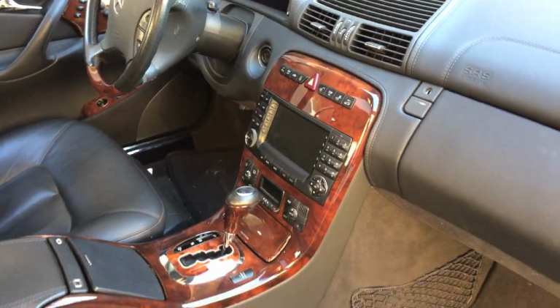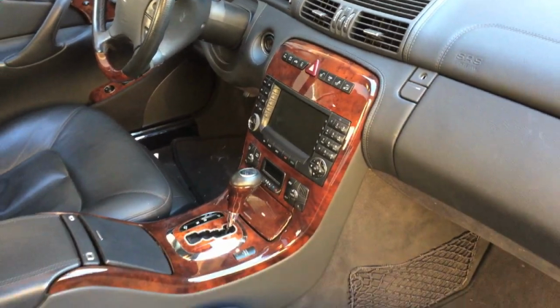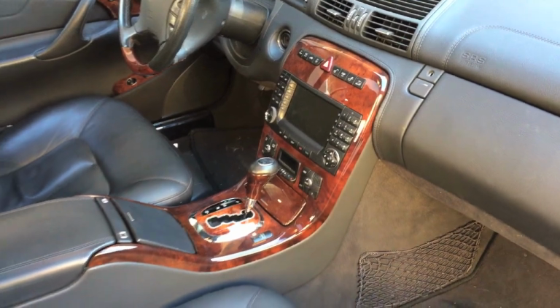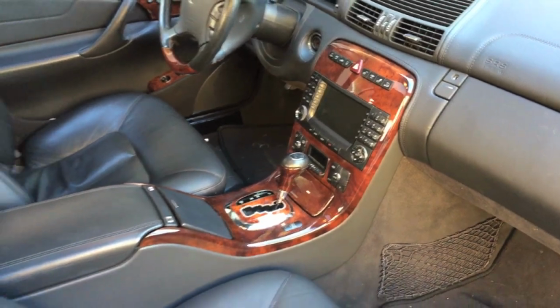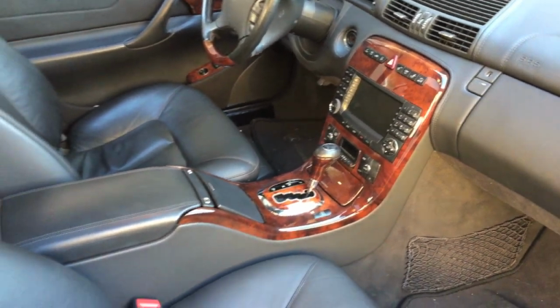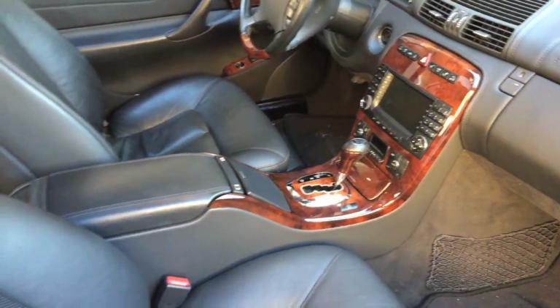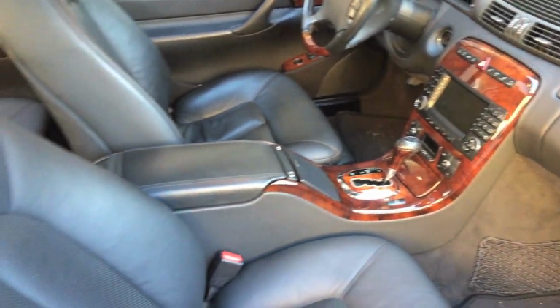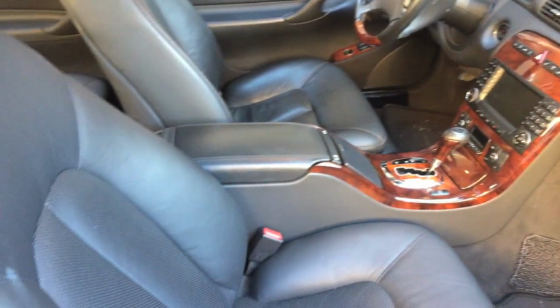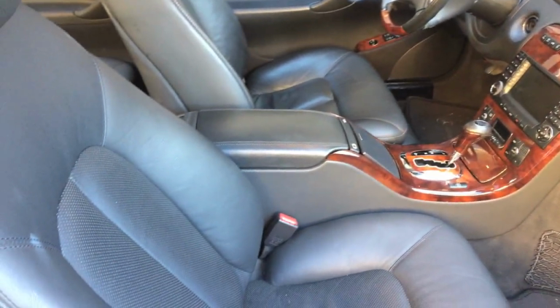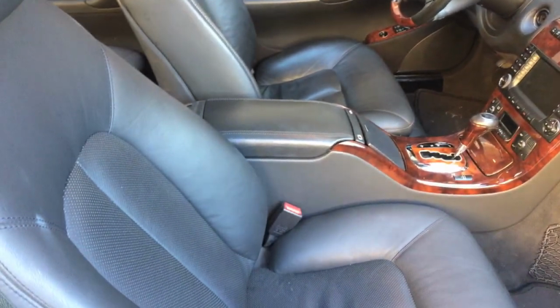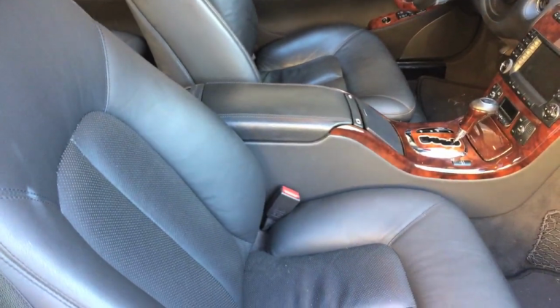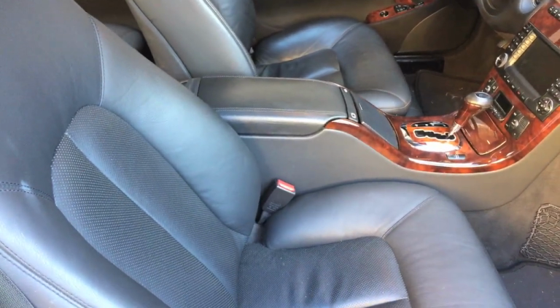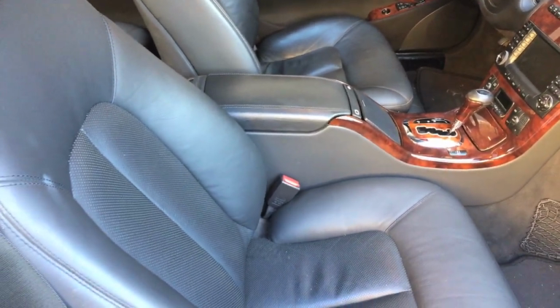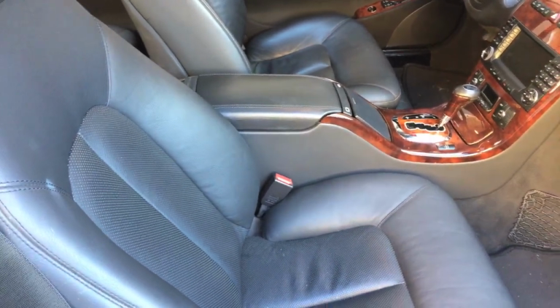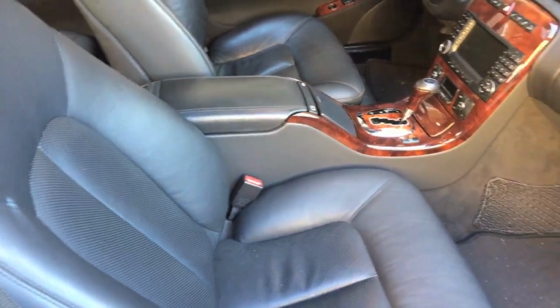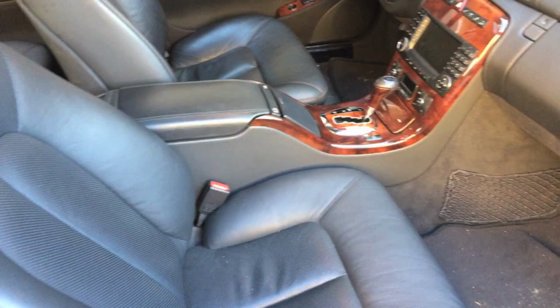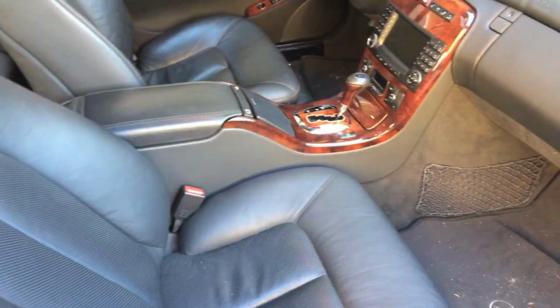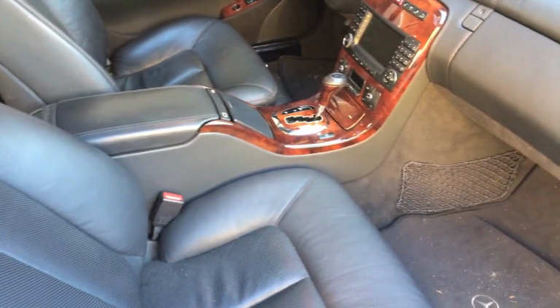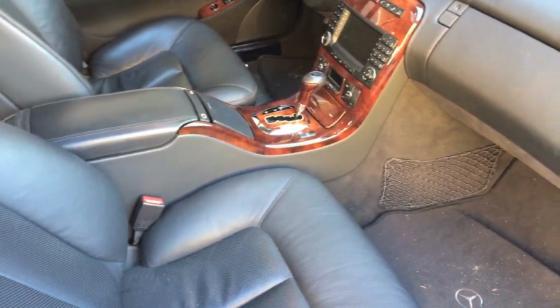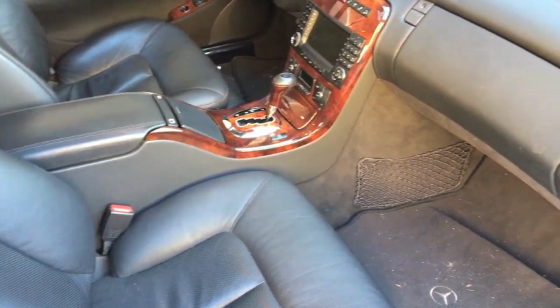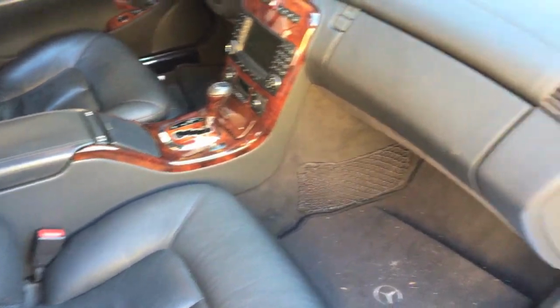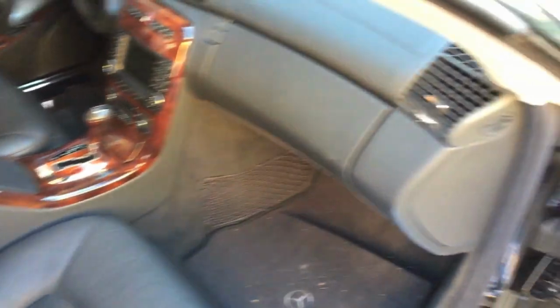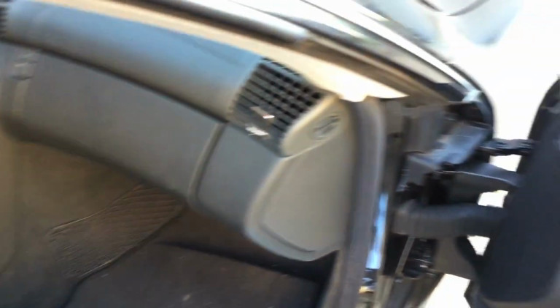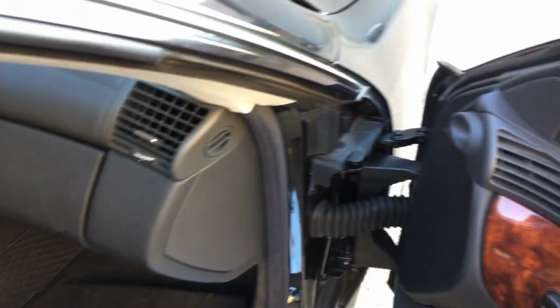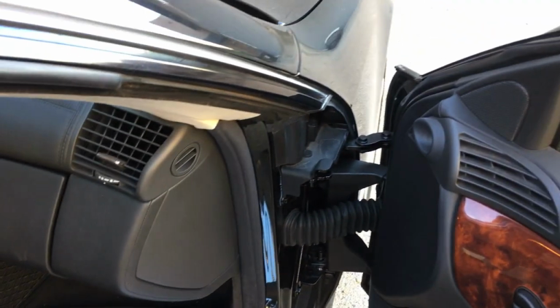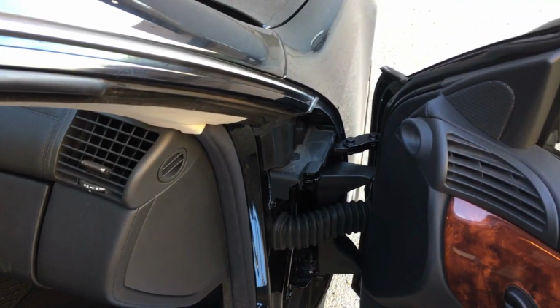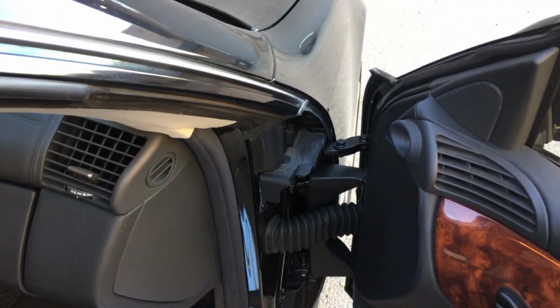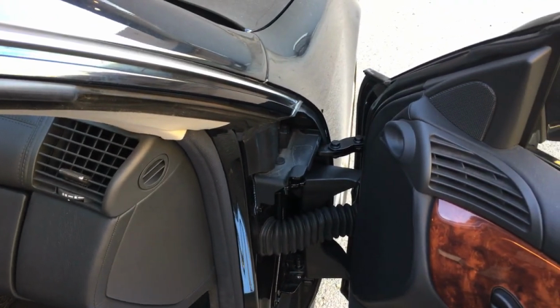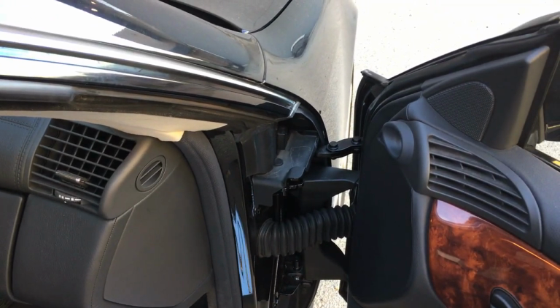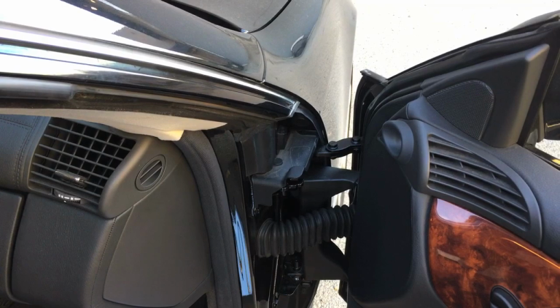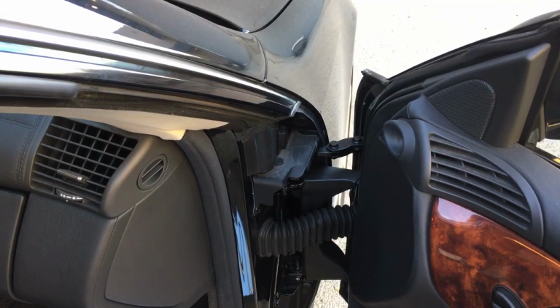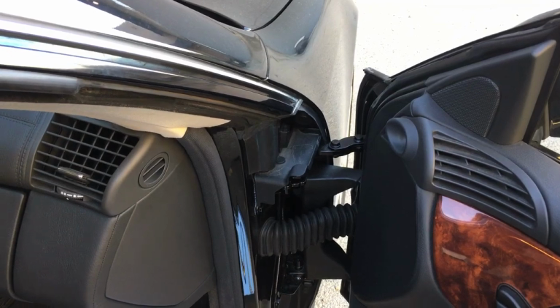V8 engine, lots of power, nice comfortable seats. But my winning feature on this car? The door hinge. Have a great day.